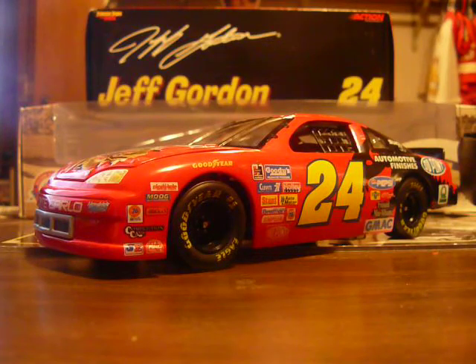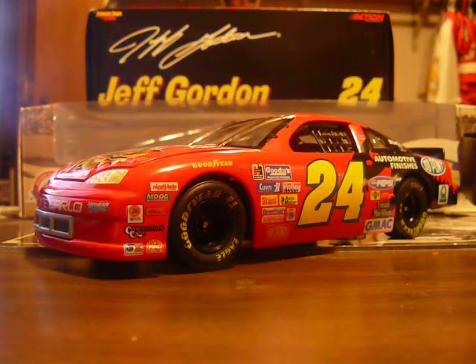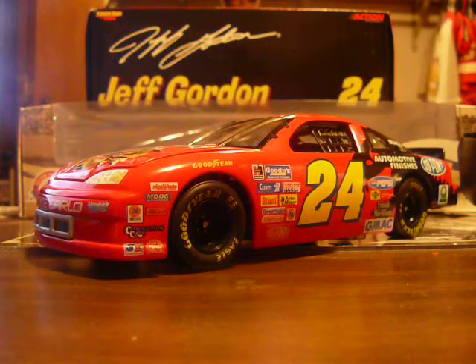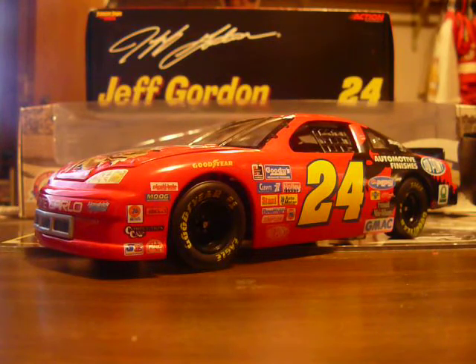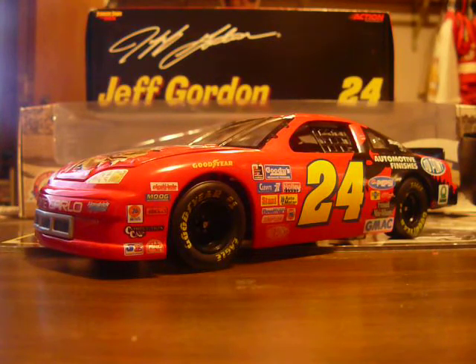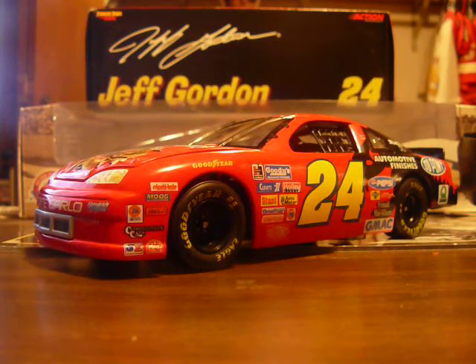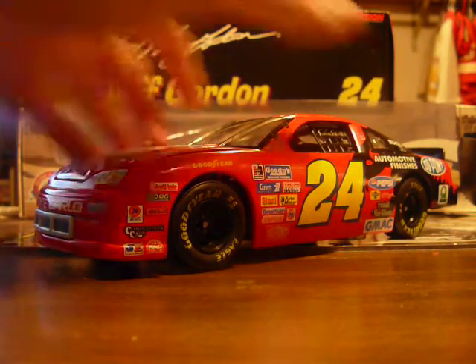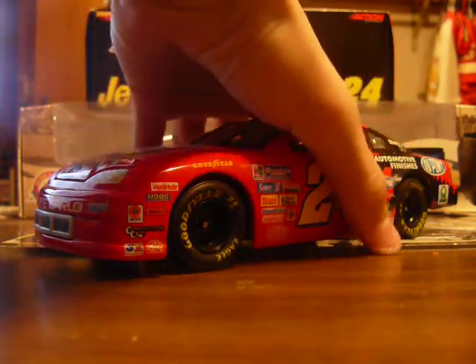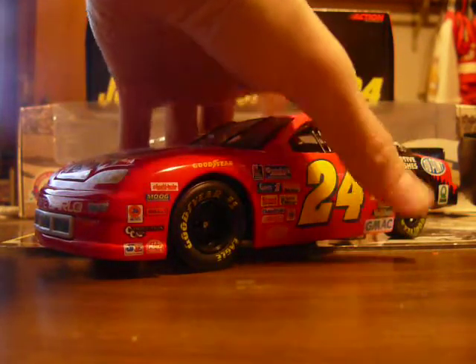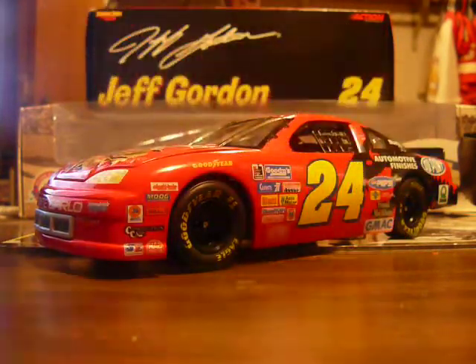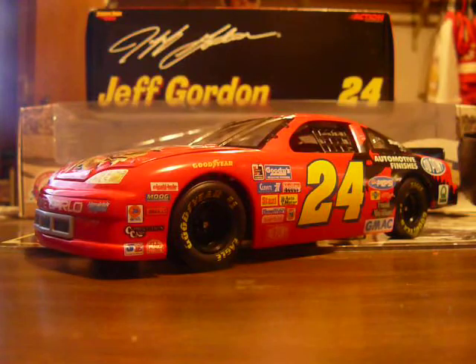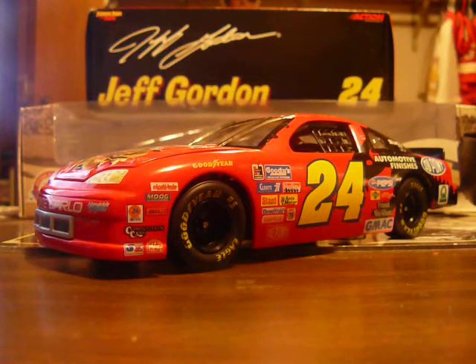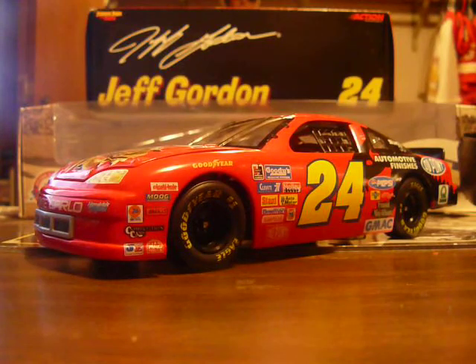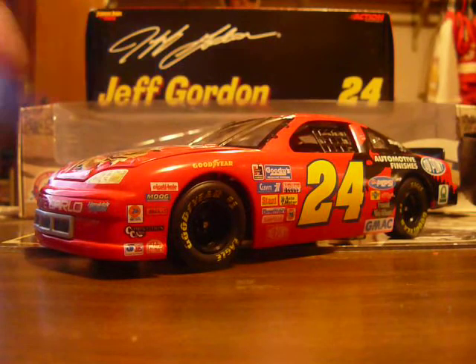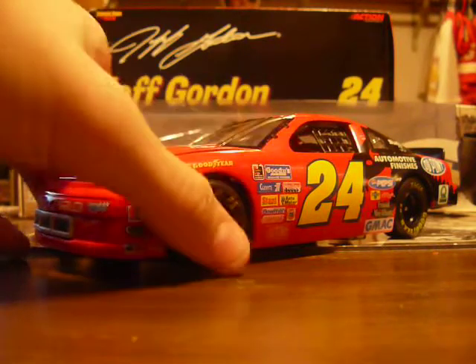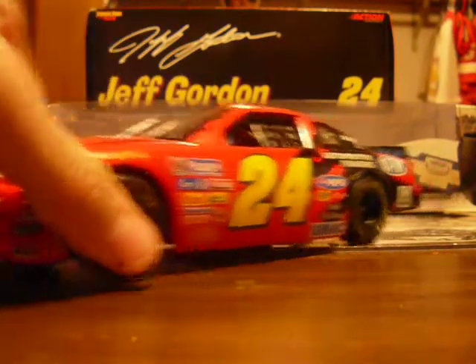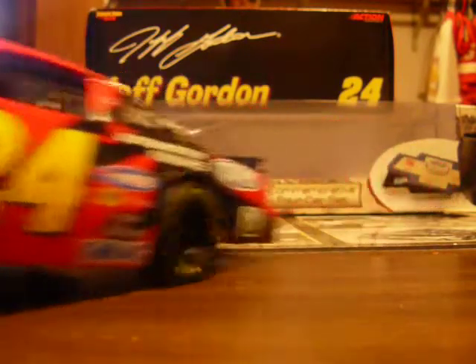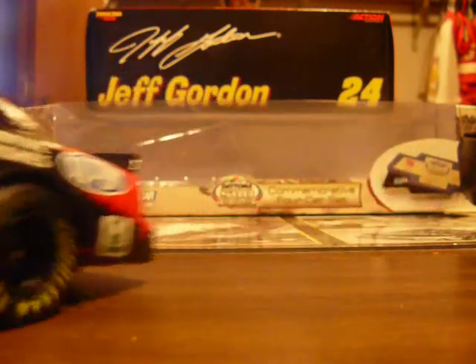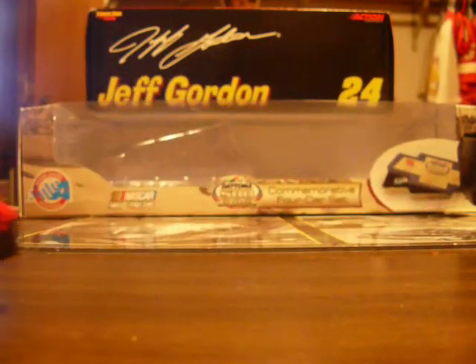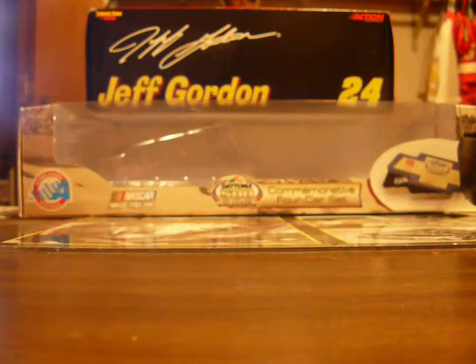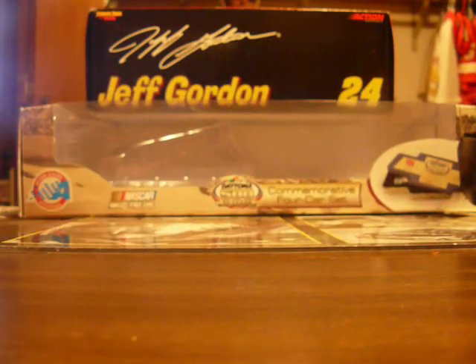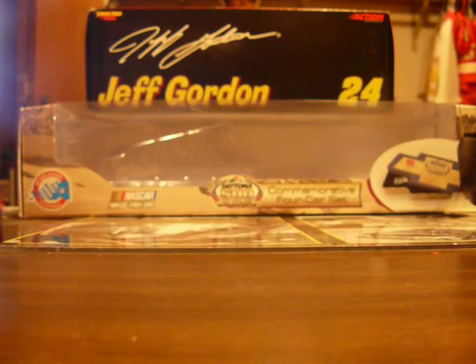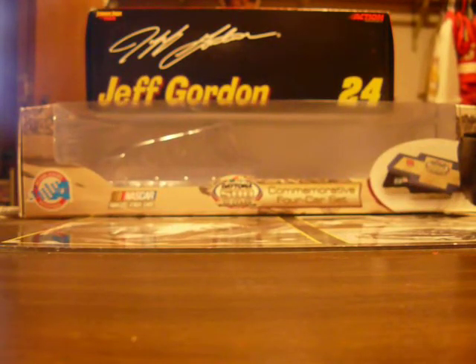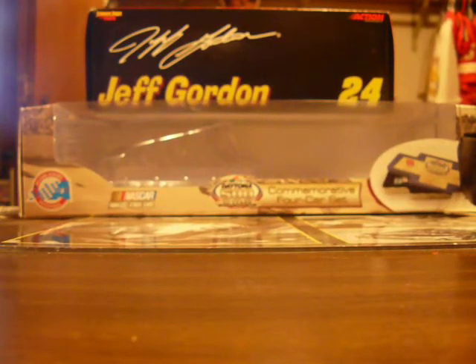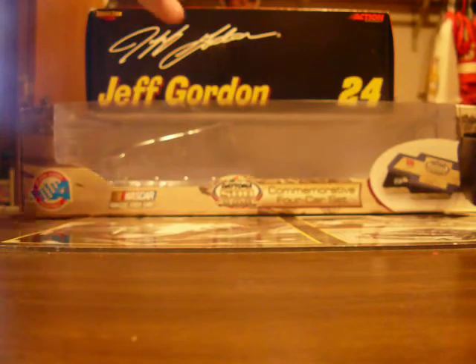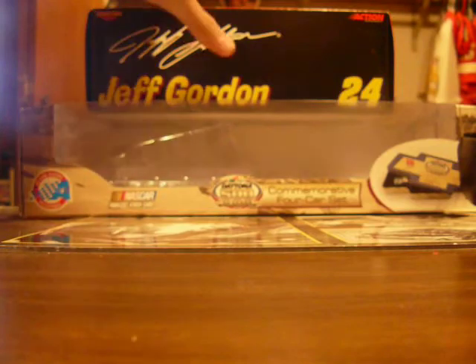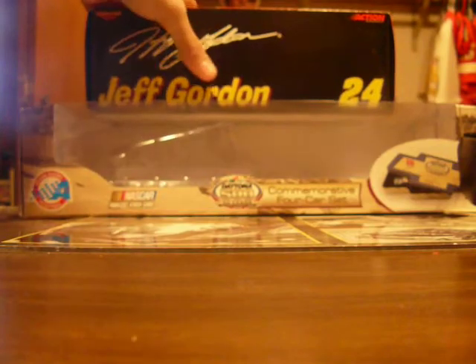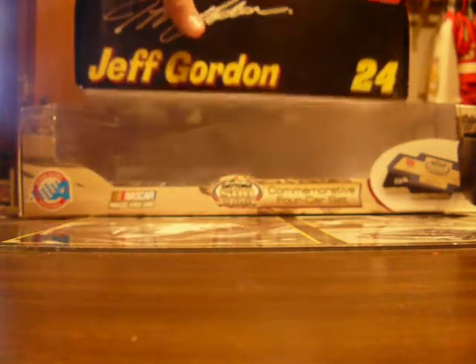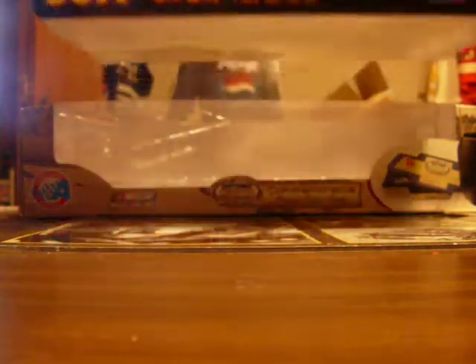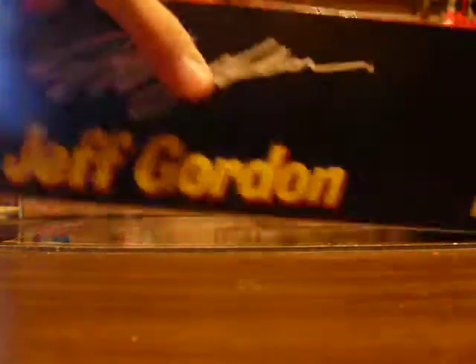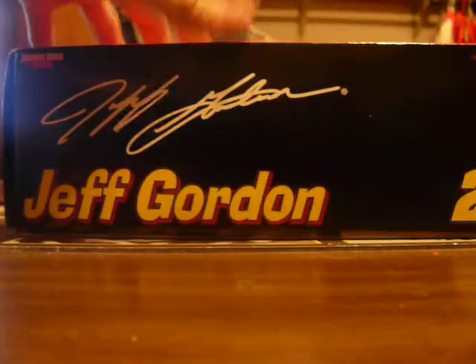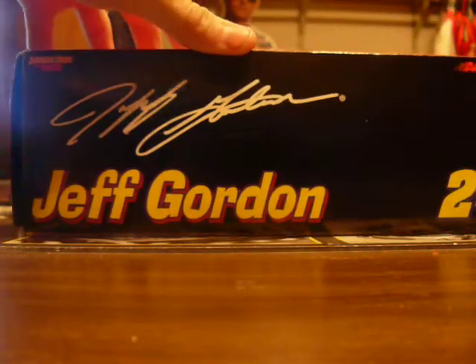We still have the glare, so just try to ignore that and look at it the best you can. We'll get this car out of the way first, before we get to reviewing the boxes.